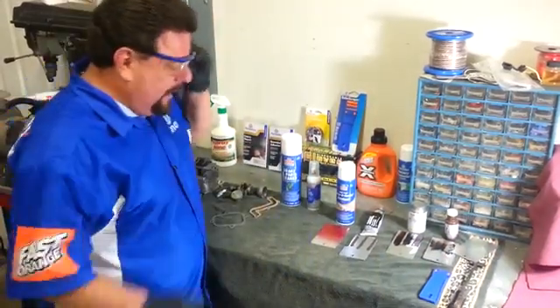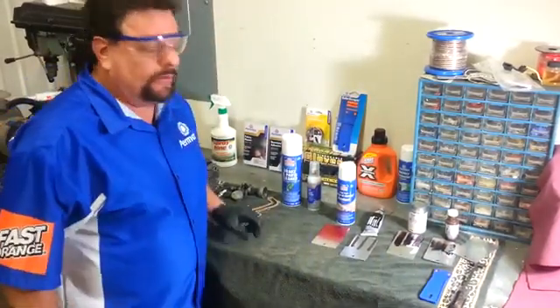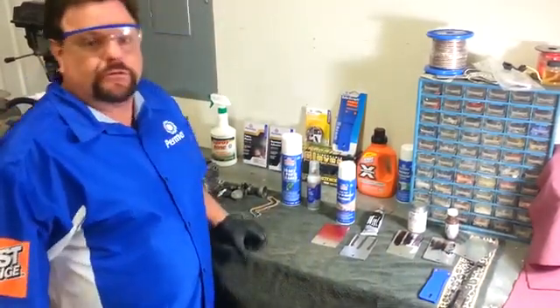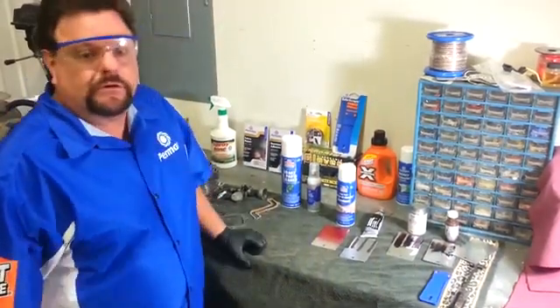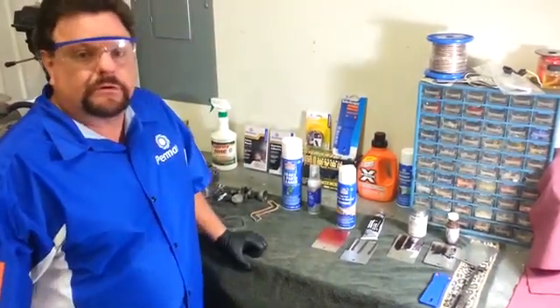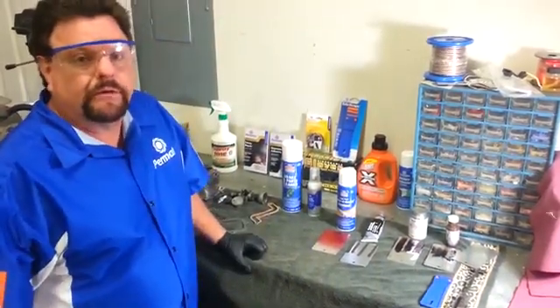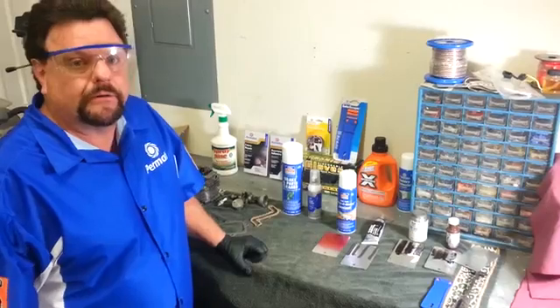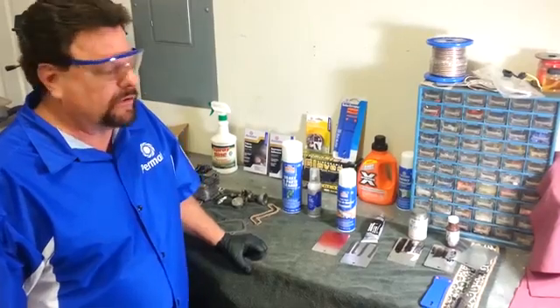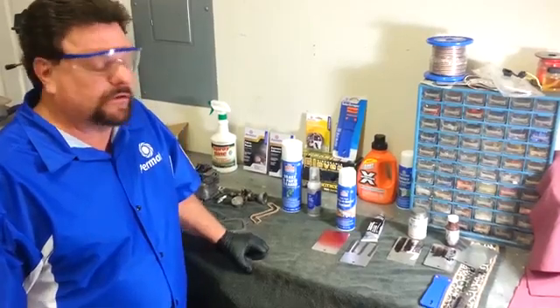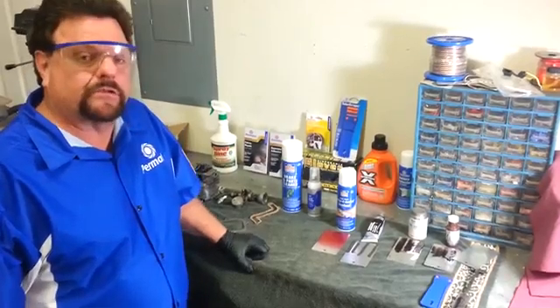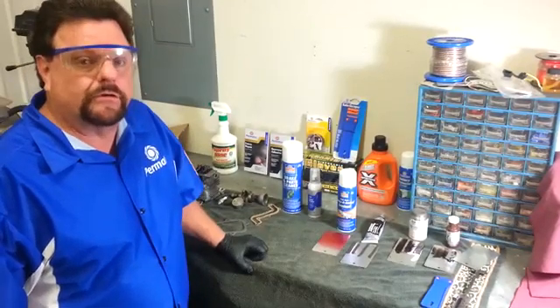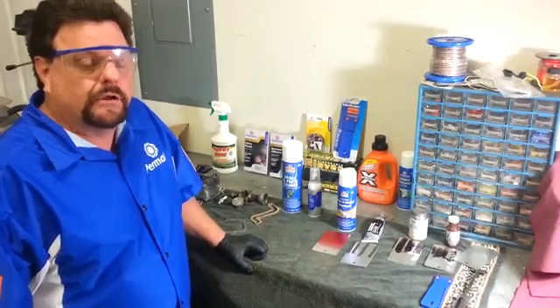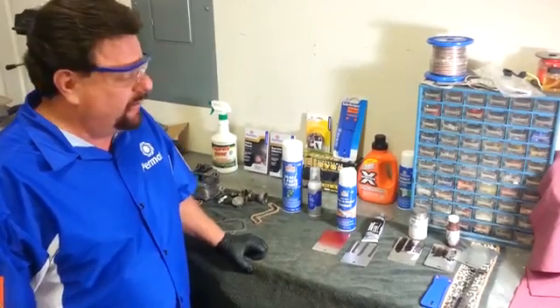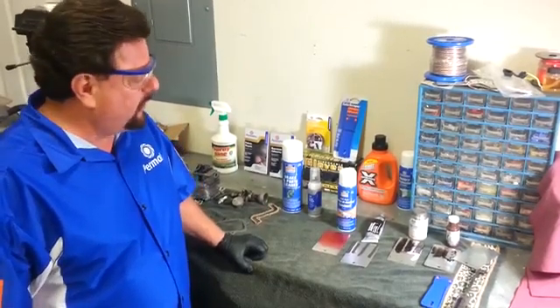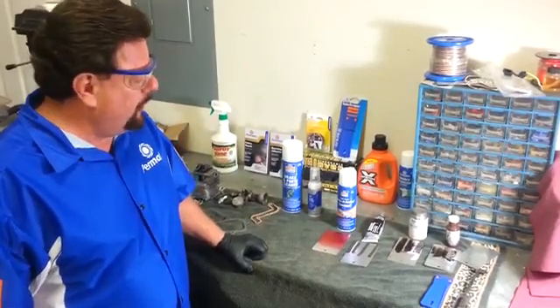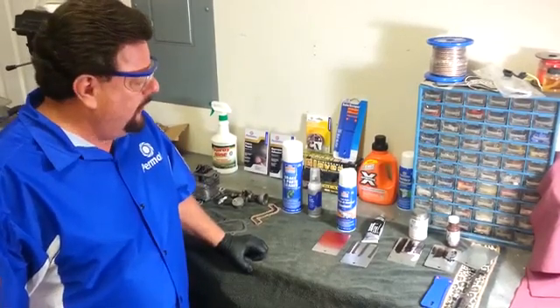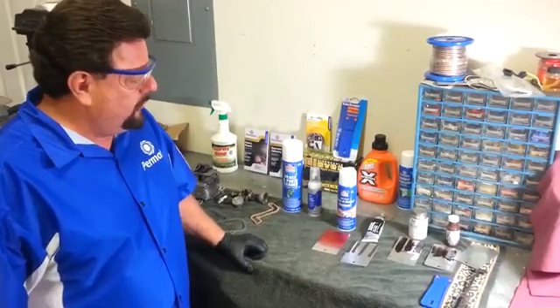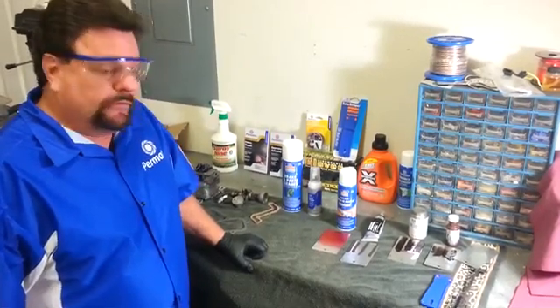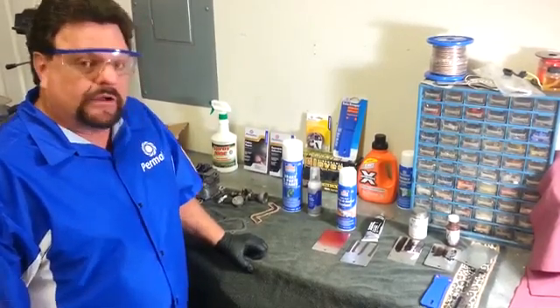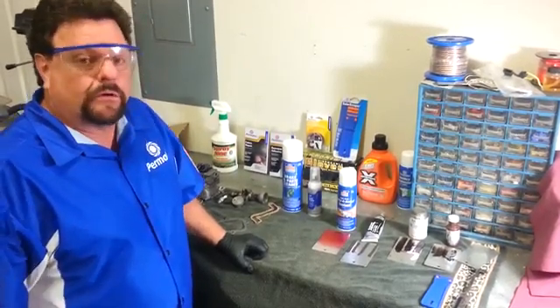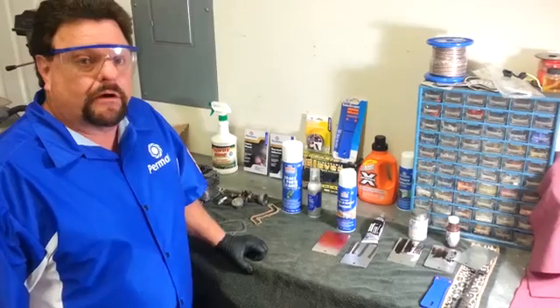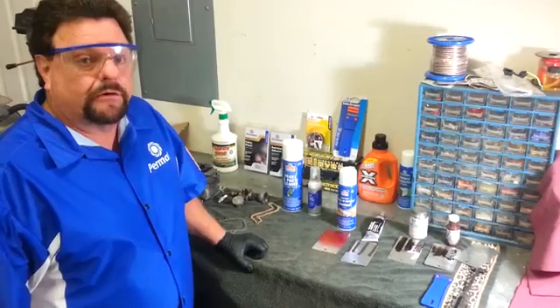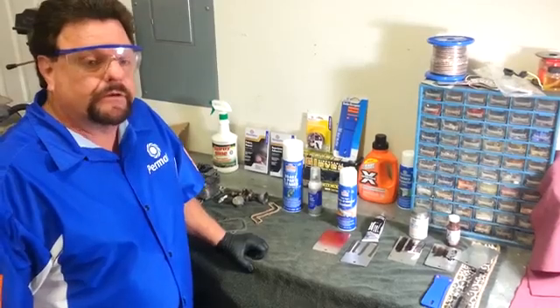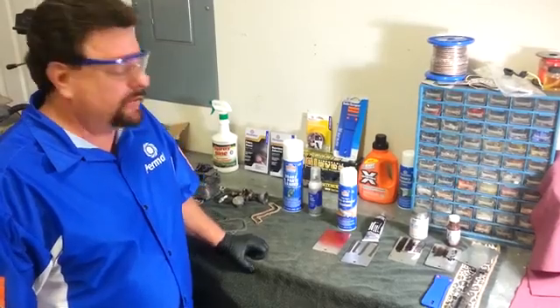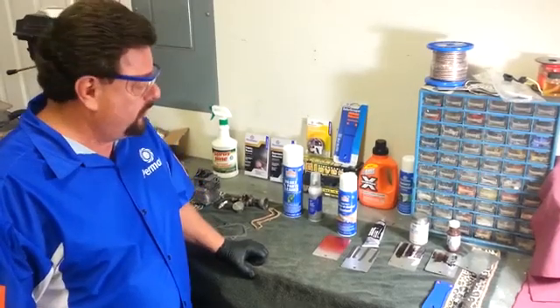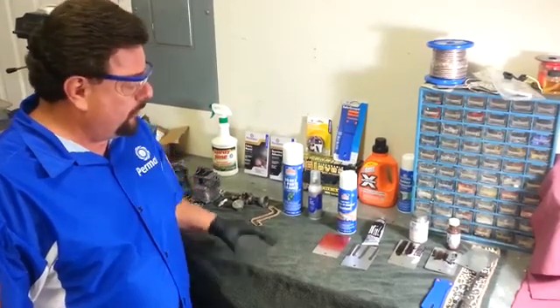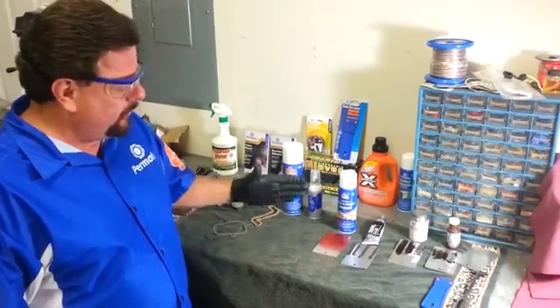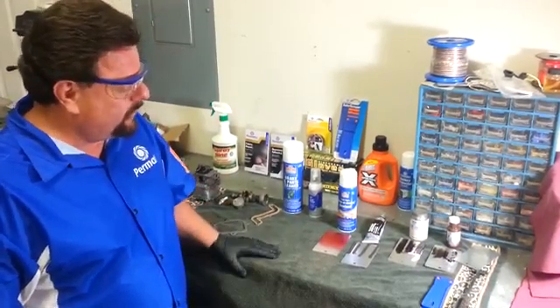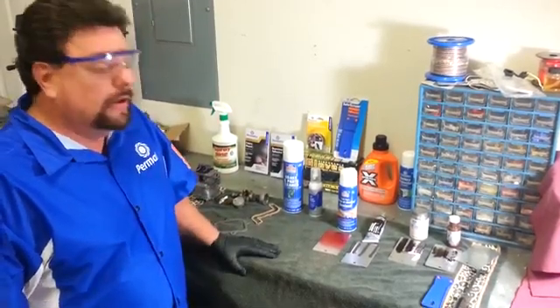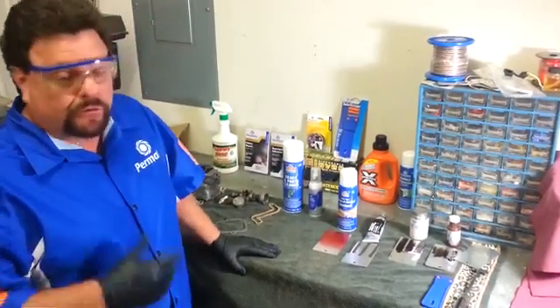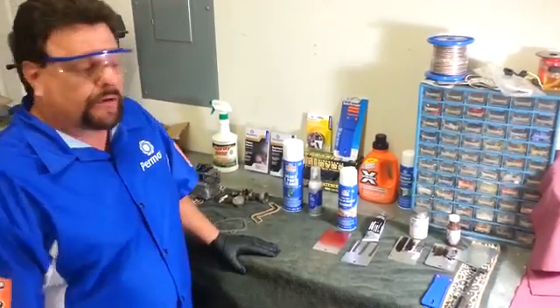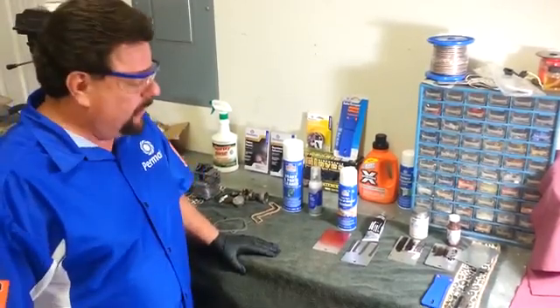You guys are building engines and transmissions, putting them together, using gaskets, gasket sealers, RTV silicones that we make. Well, similarly, you have to take those parts back off later on. You have to clean the surfaces to prep for new gaskets or new silicone applications.